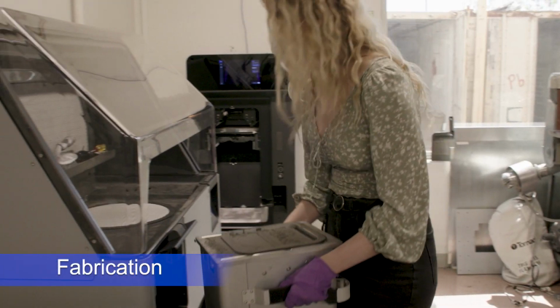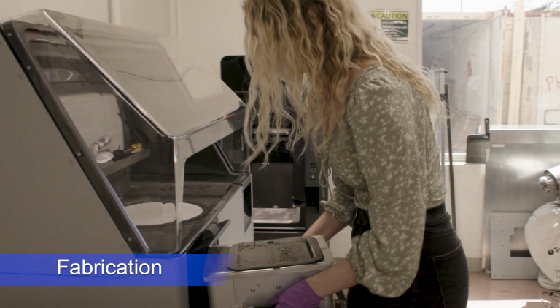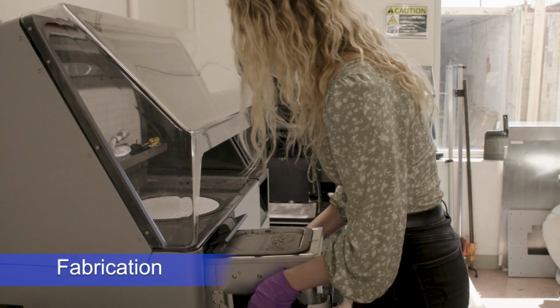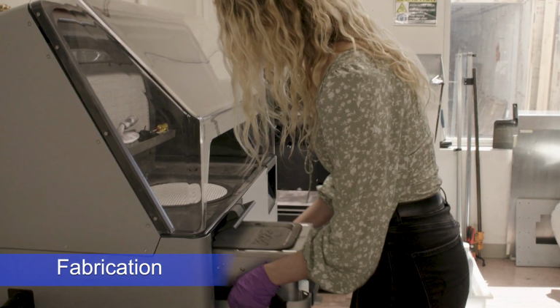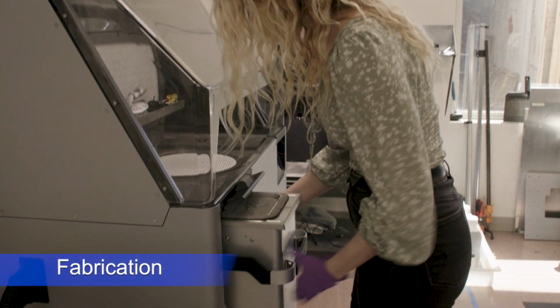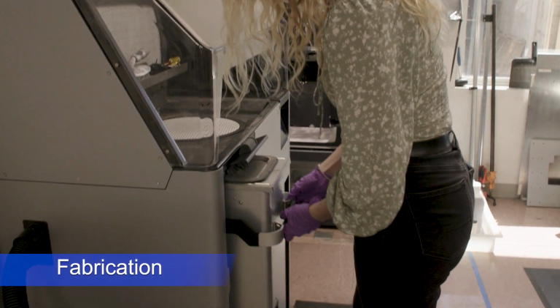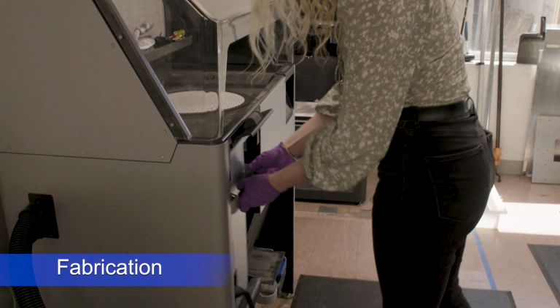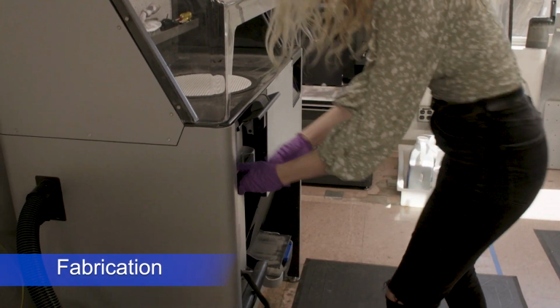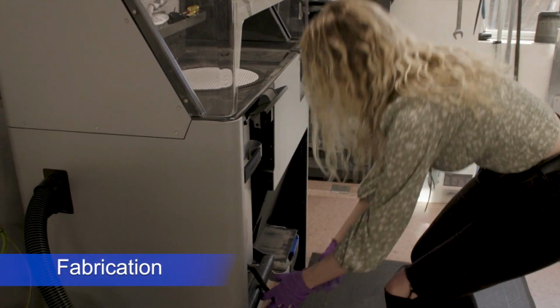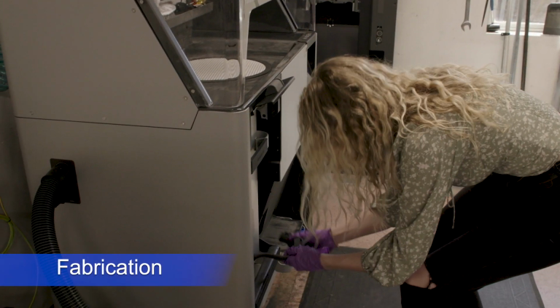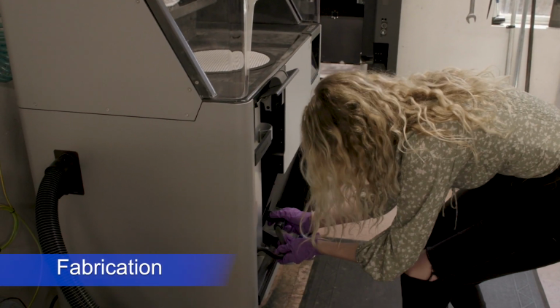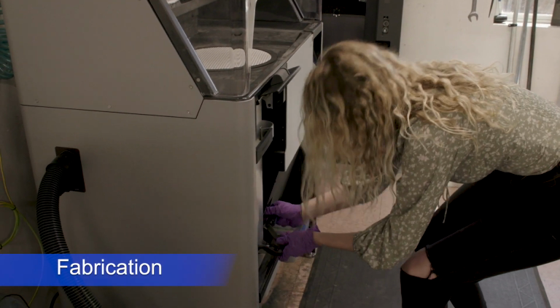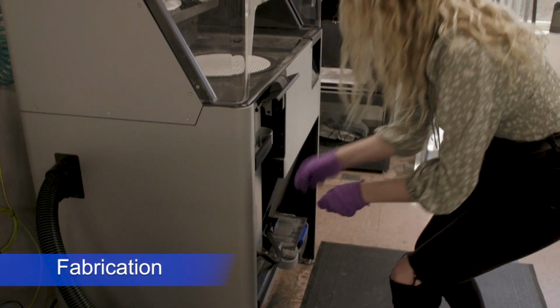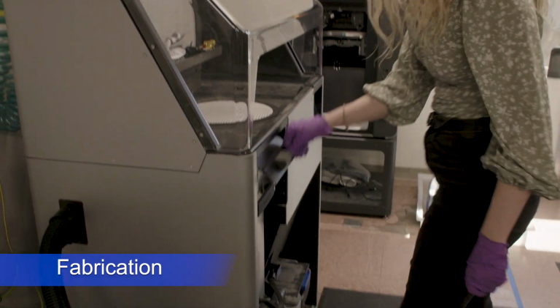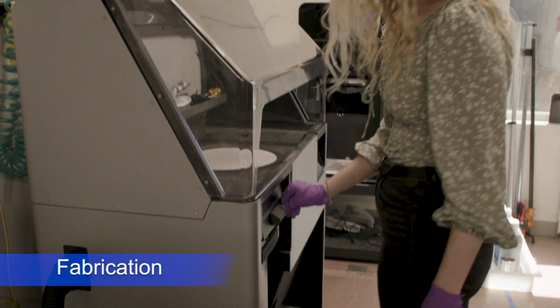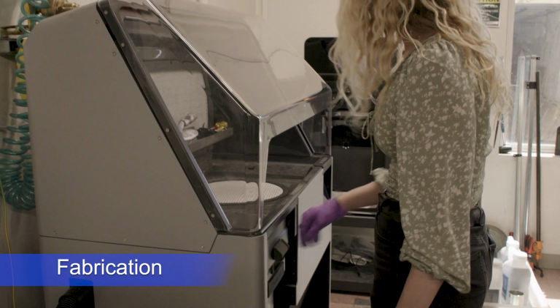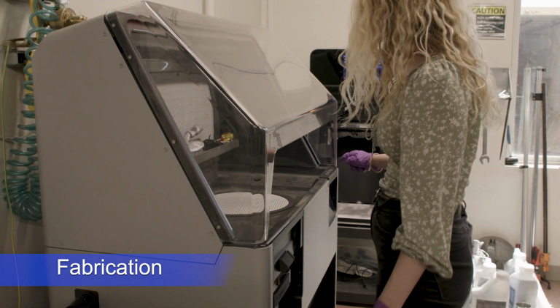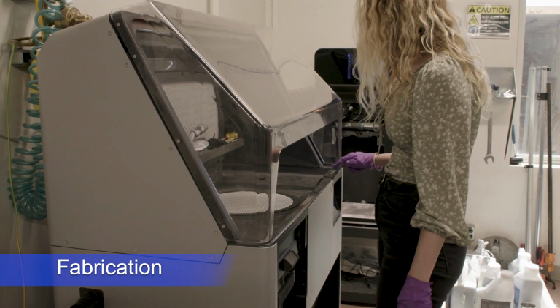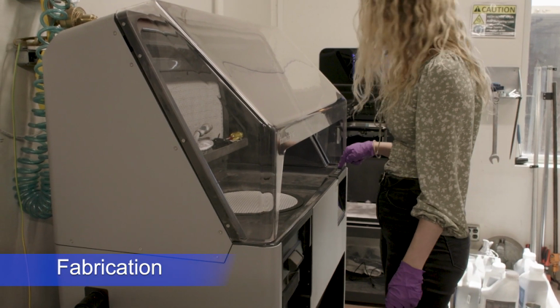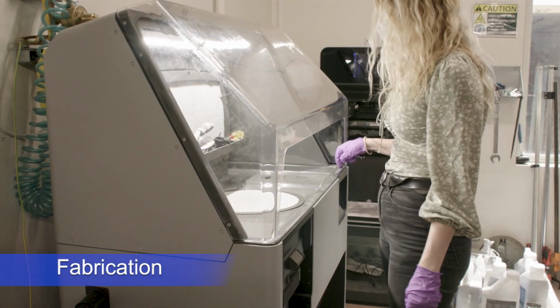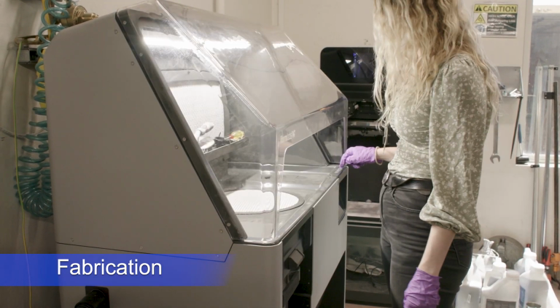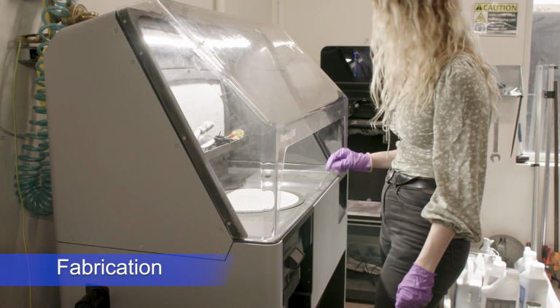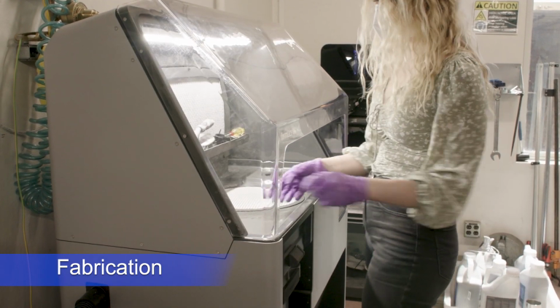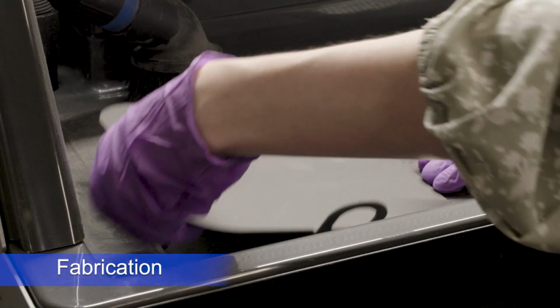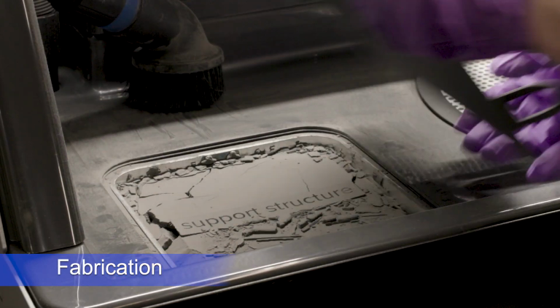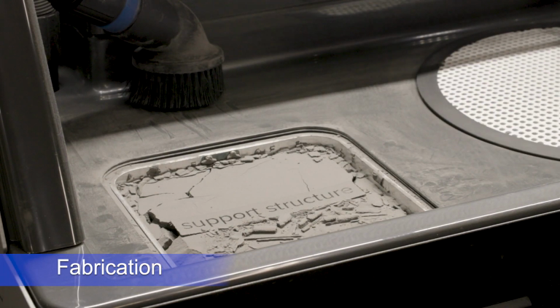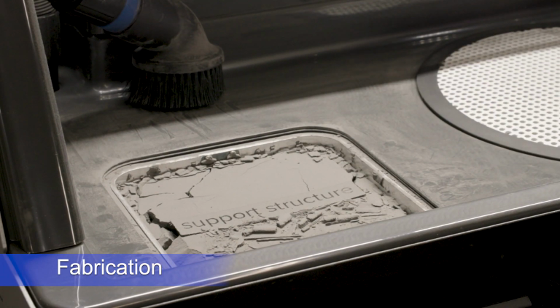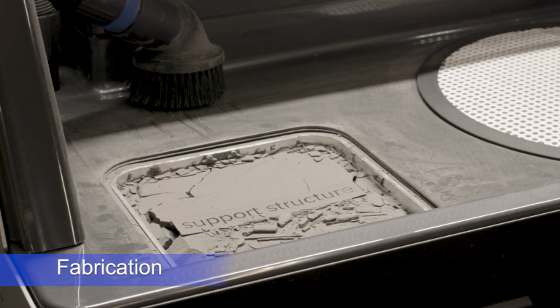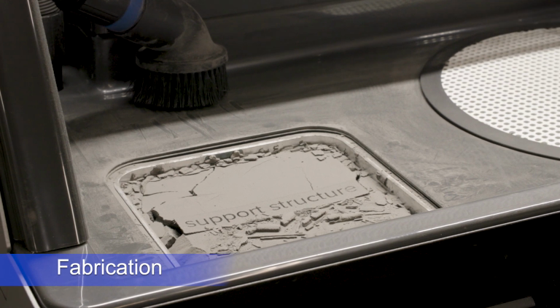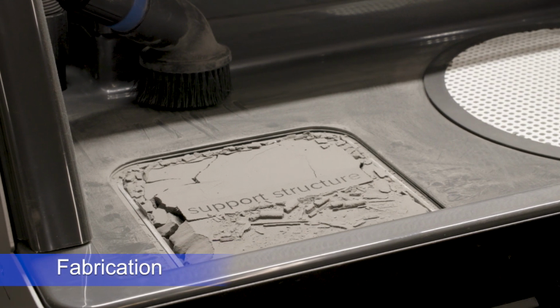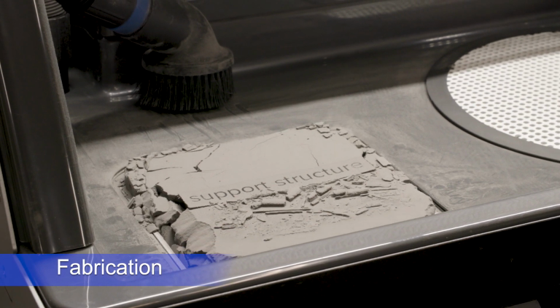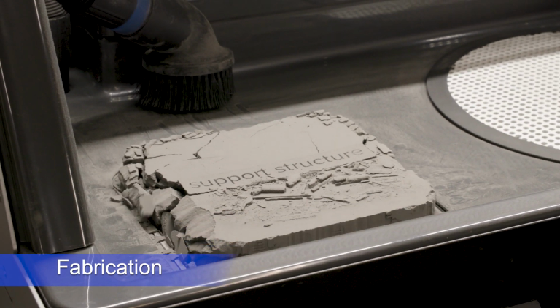Over the last decade, the lab has deployed its multidisciplinary teams of engineers, chemists, and physicists to advance additive manufacturing techniques like SLS to produce complex structures for a variety of applications.